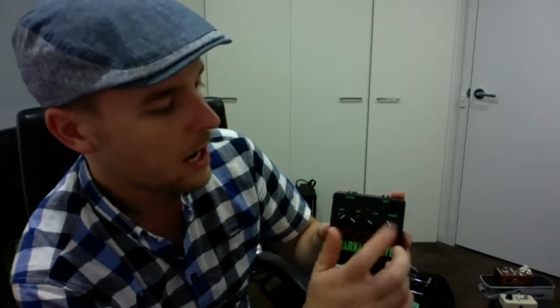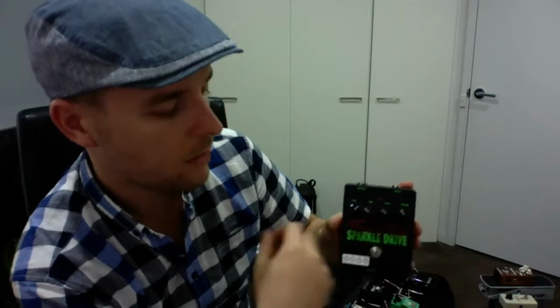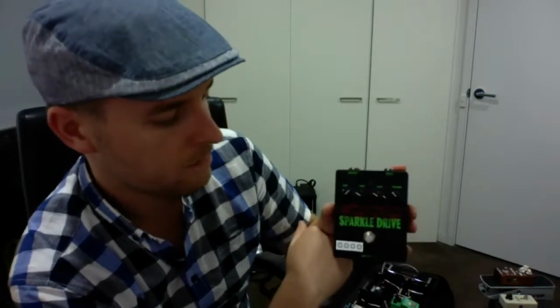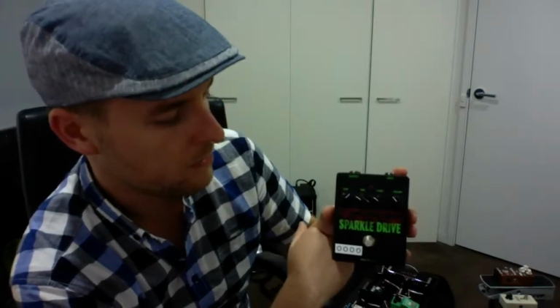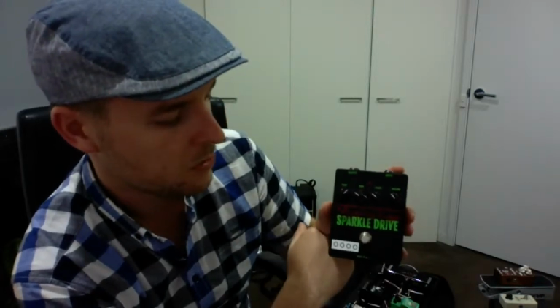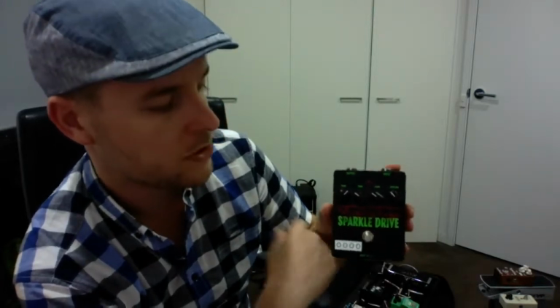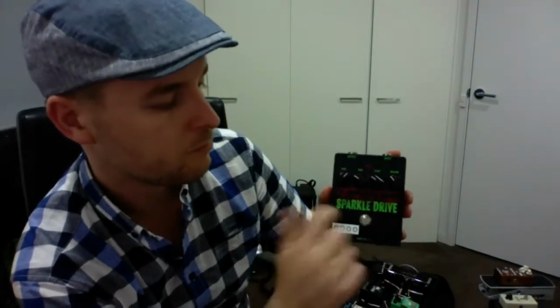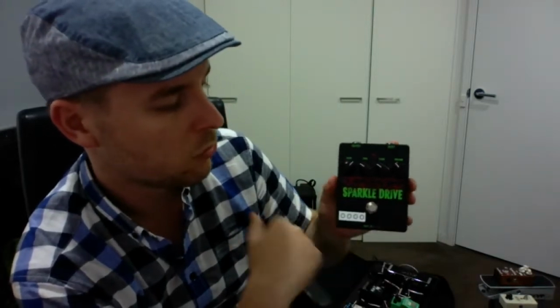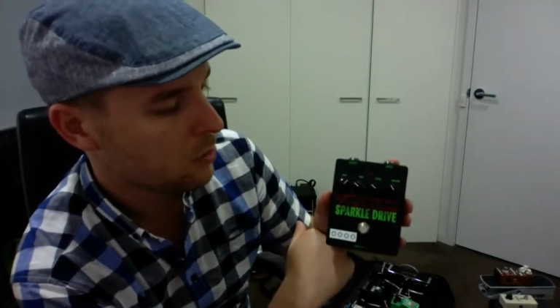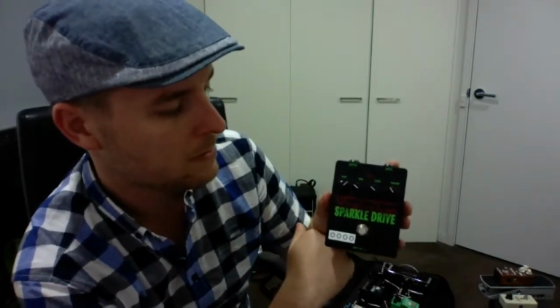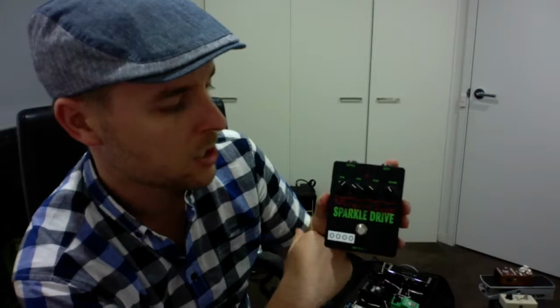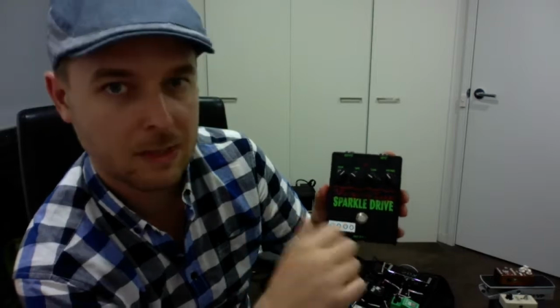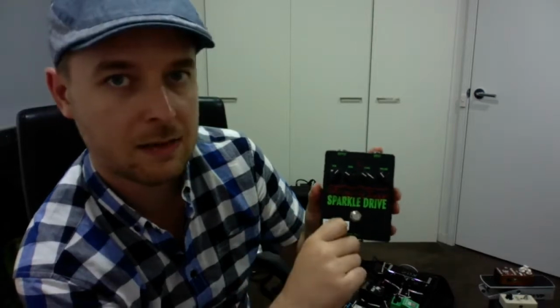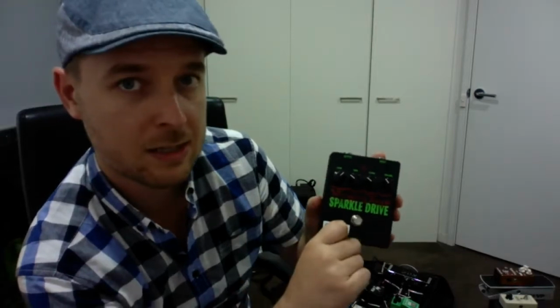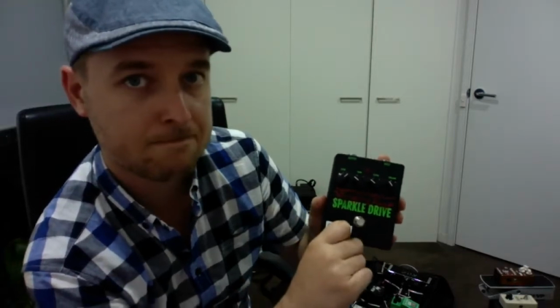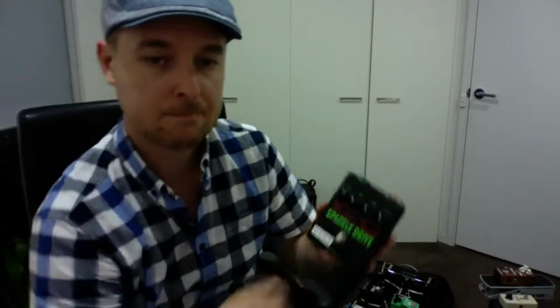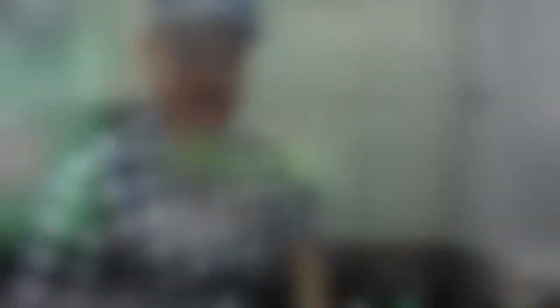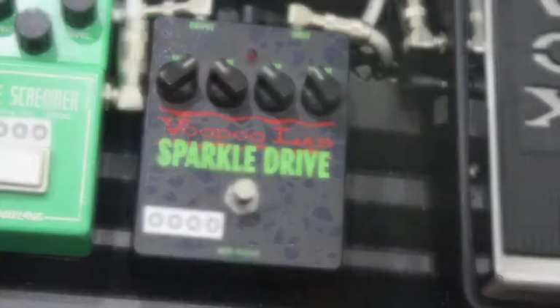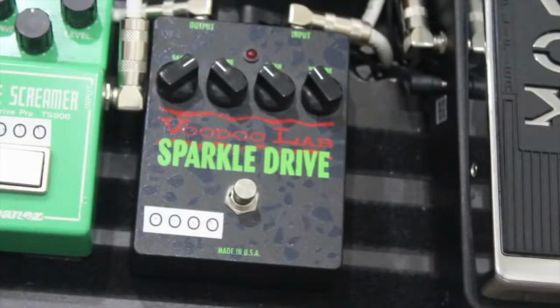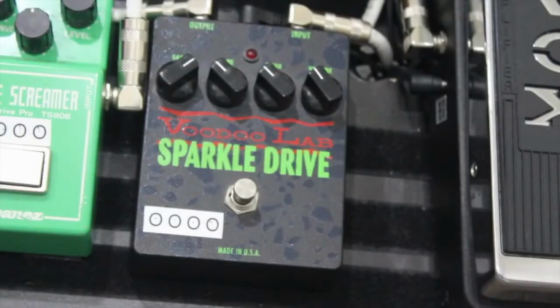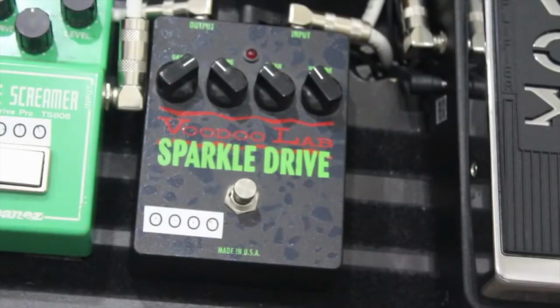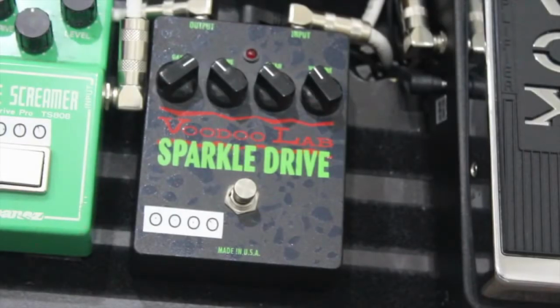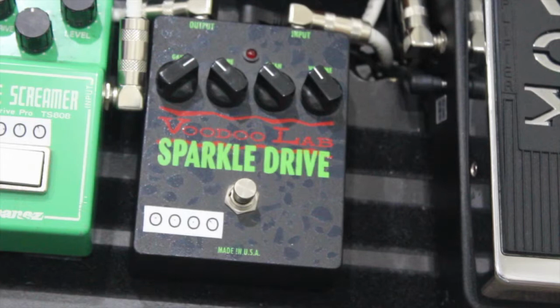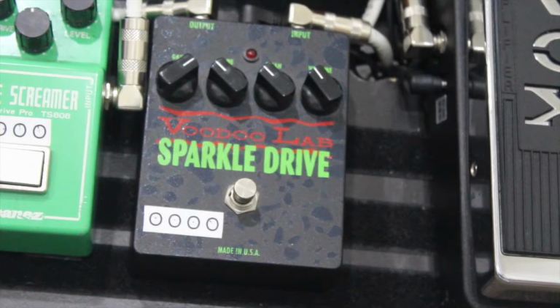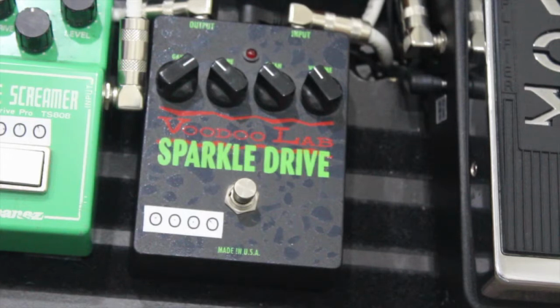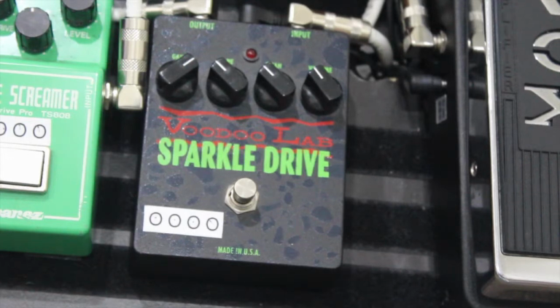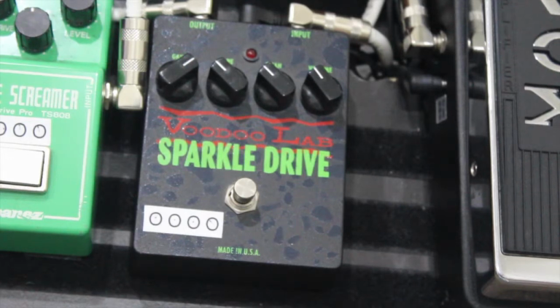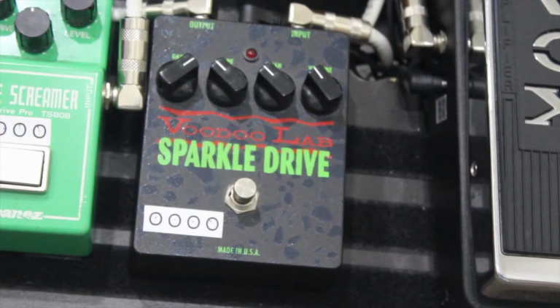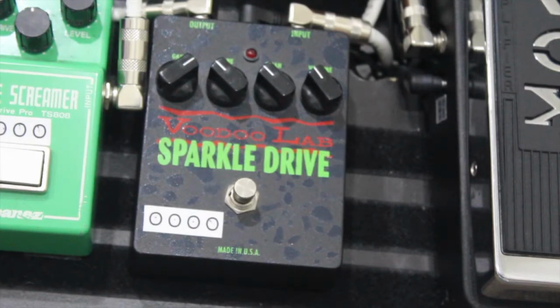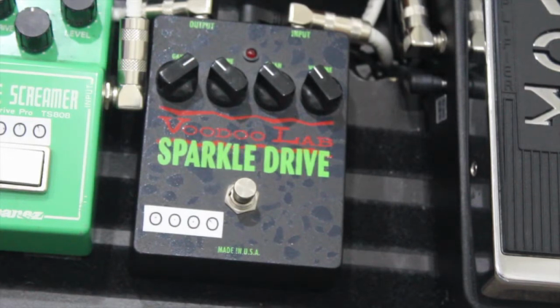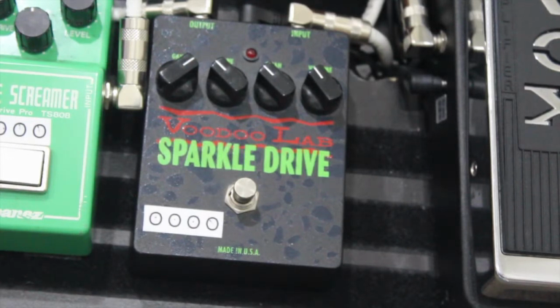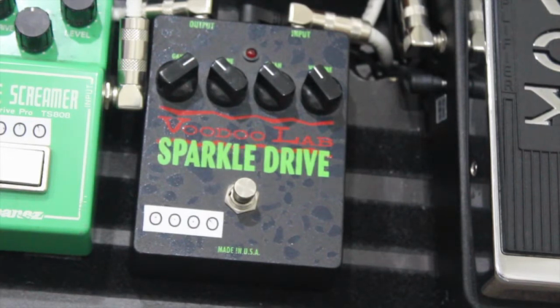Then there's the volume of the Sparkle Drive. Great pedal — the Voodoo Labs Sparkle Drive. Let's give it a listen. So this Sparkle Drive by Voodoo Labs is a great pedal, let's give it a listen — first without the pedal.